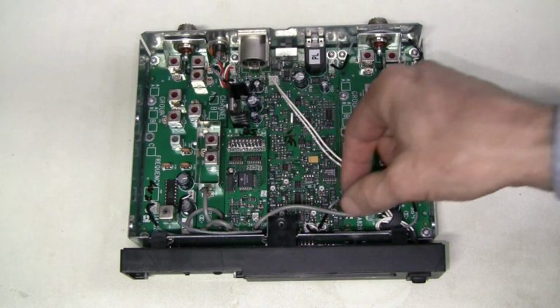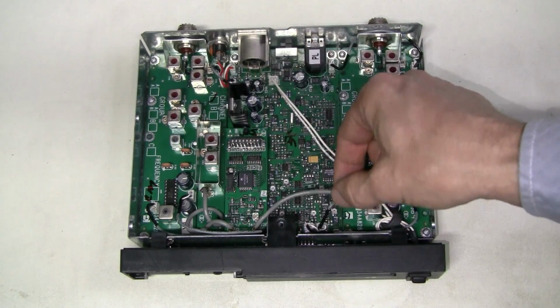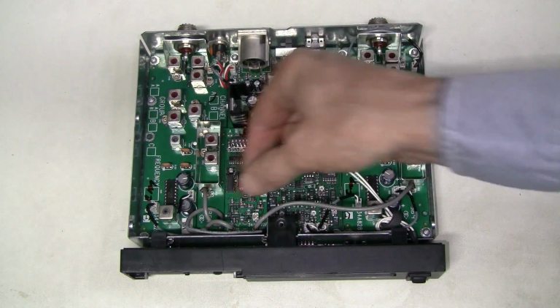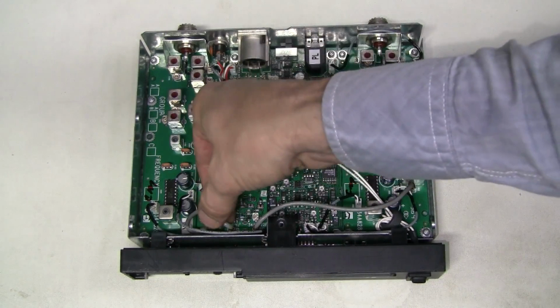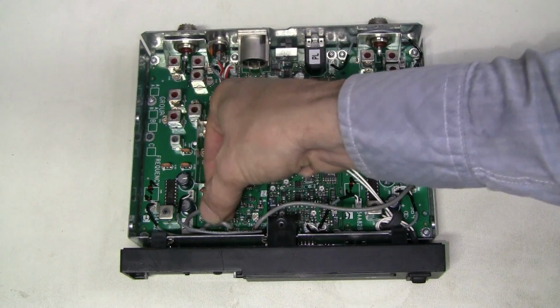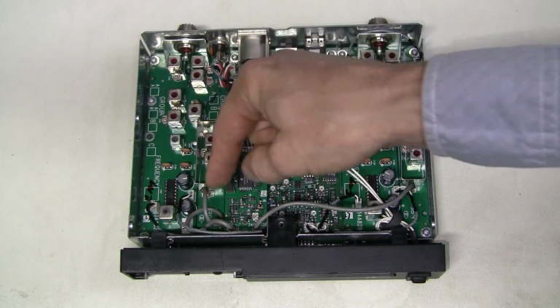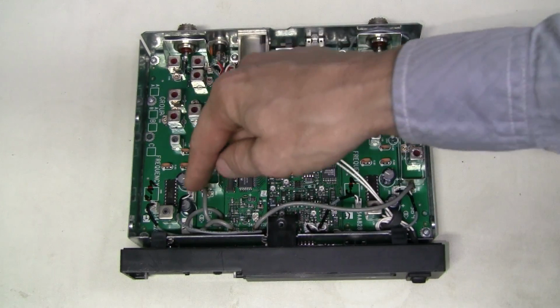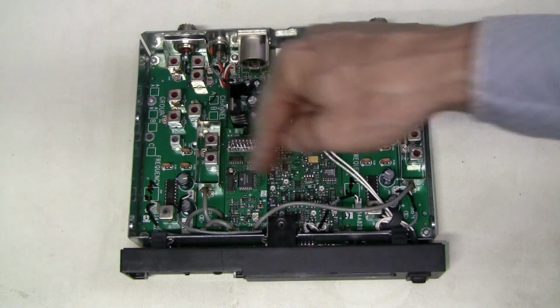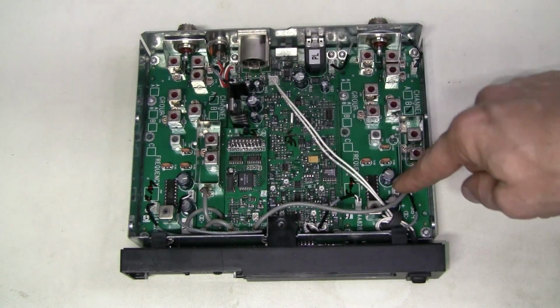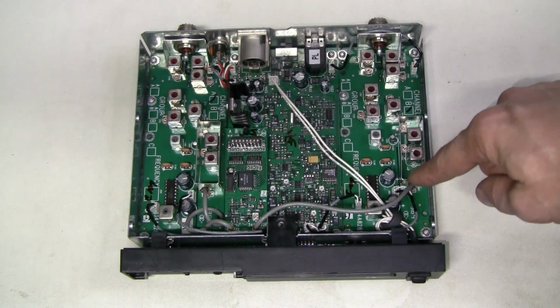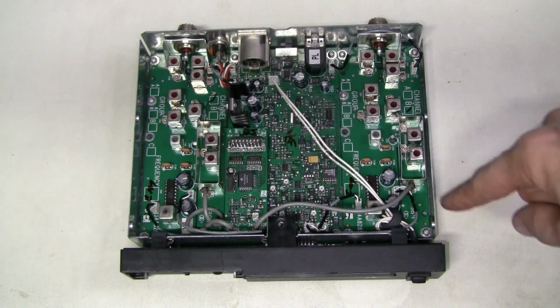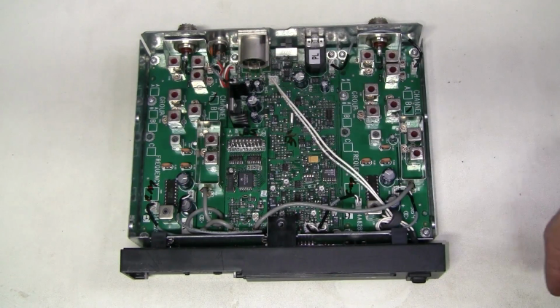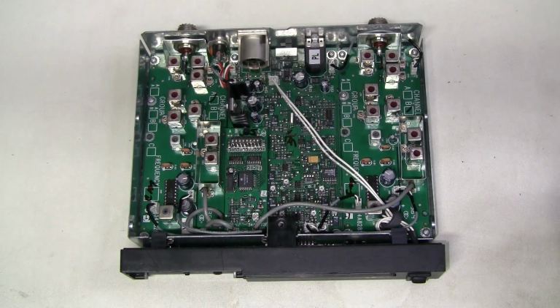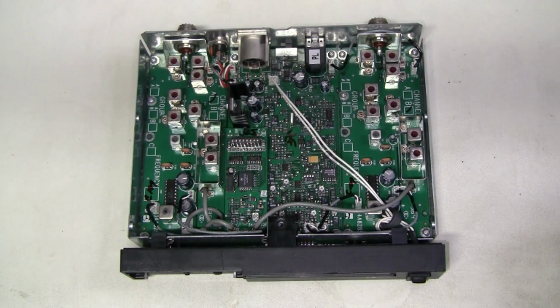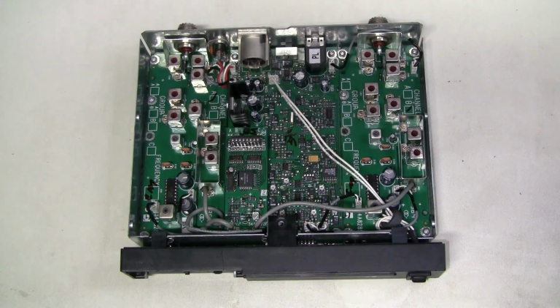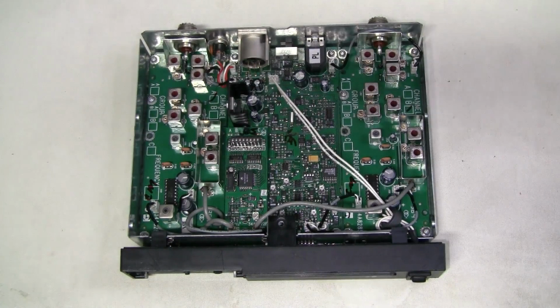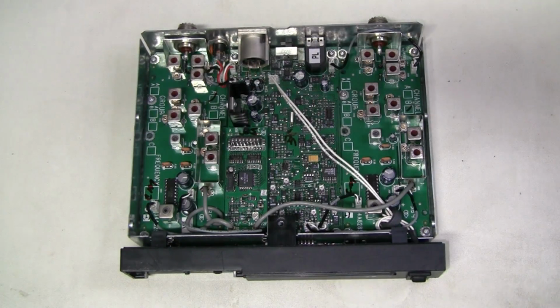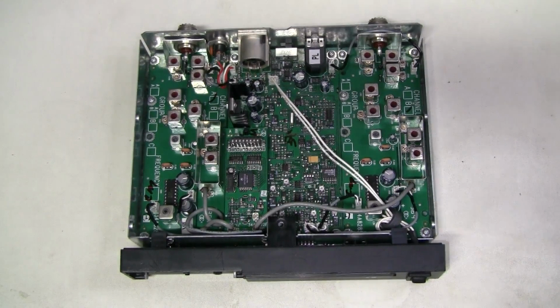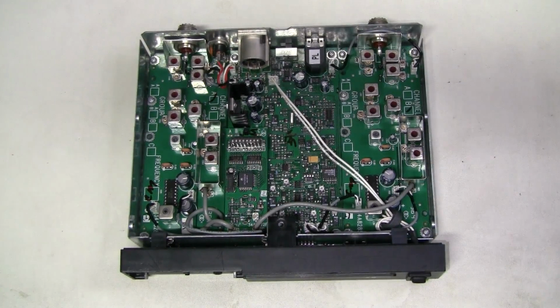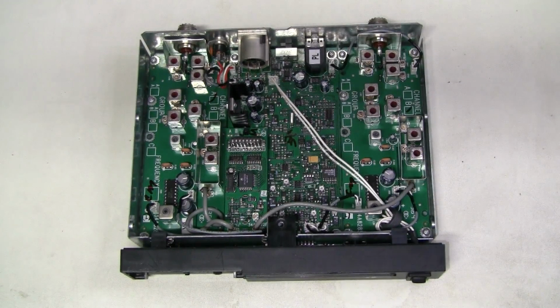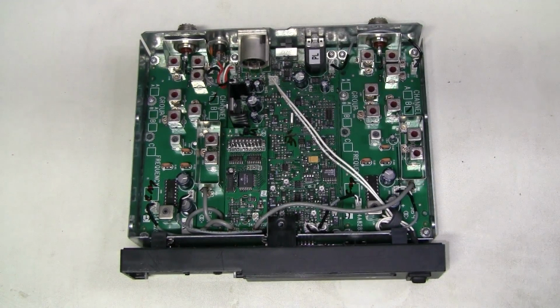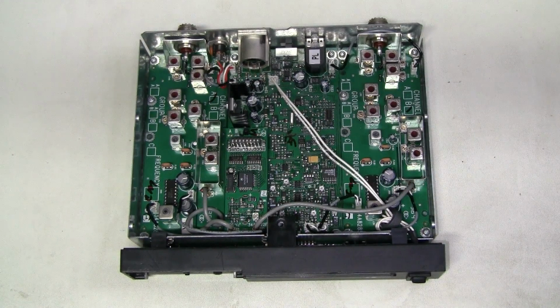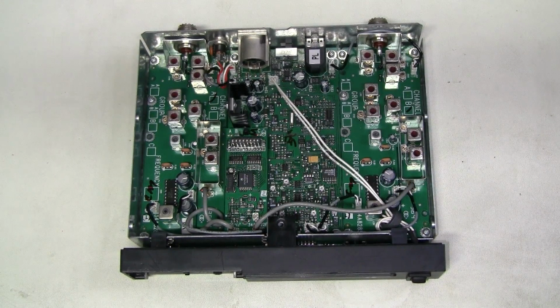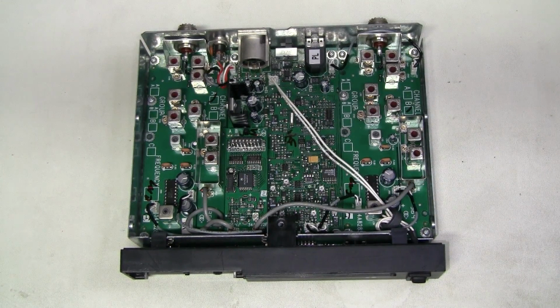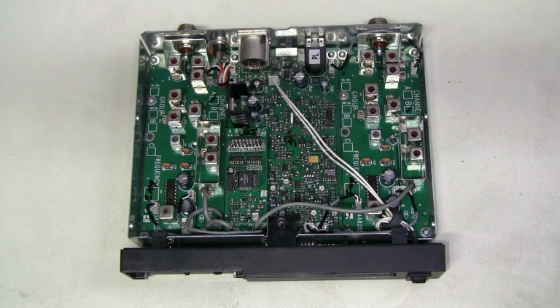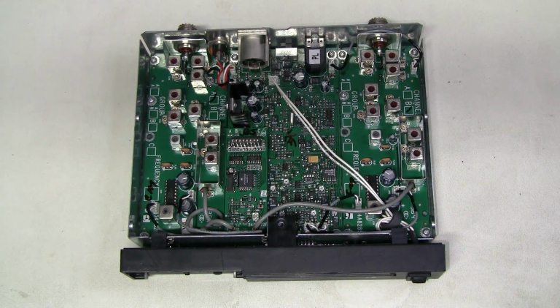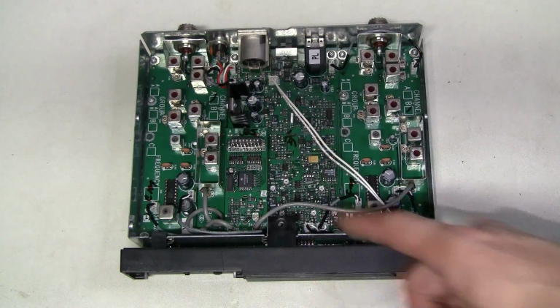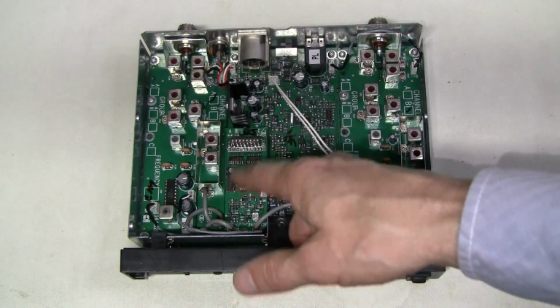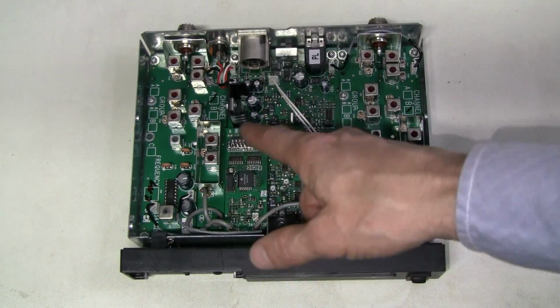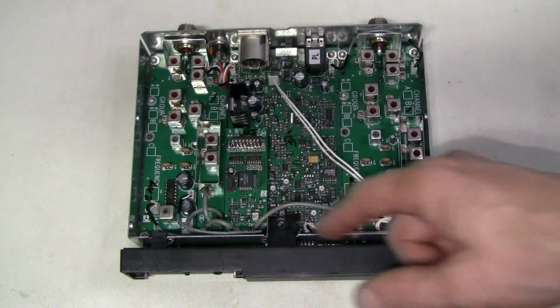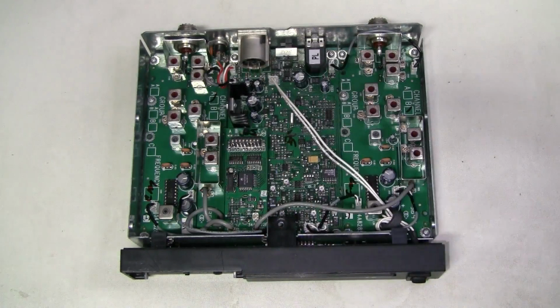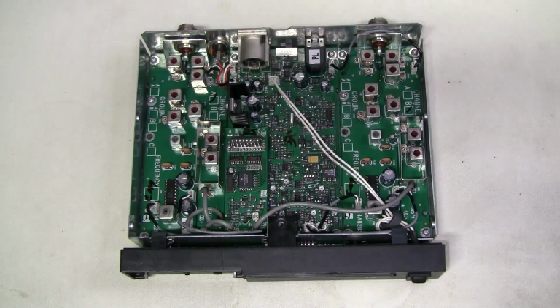This board is also marked CM, and there are two coax cables running to each of the channels. I would start by checking the power rails and the output from this local oscillator board.